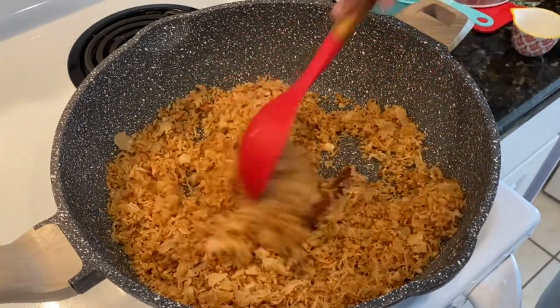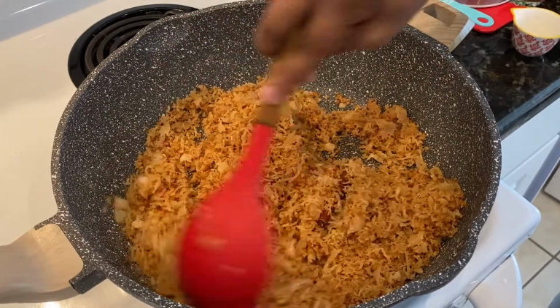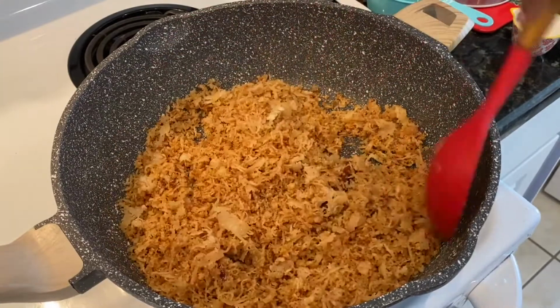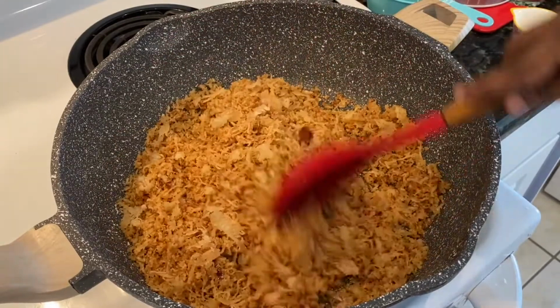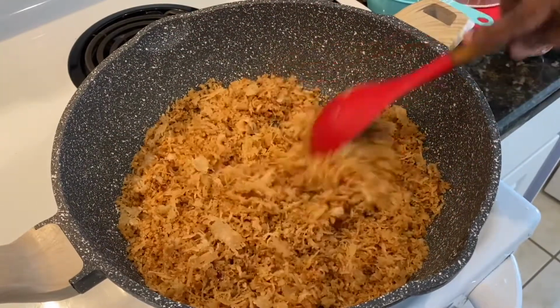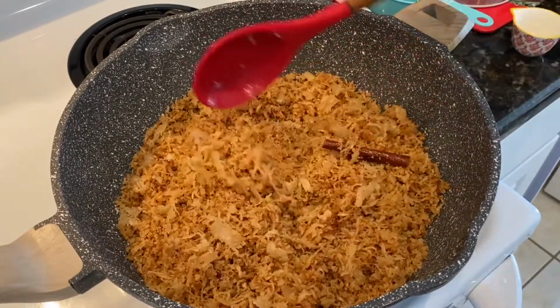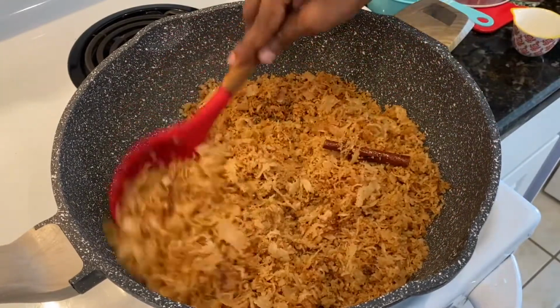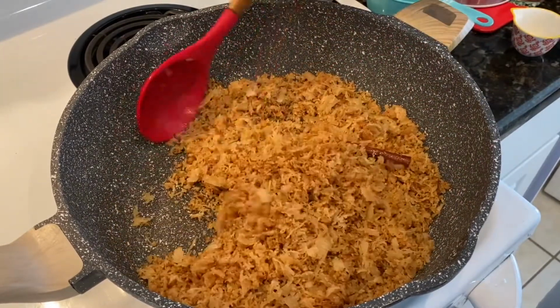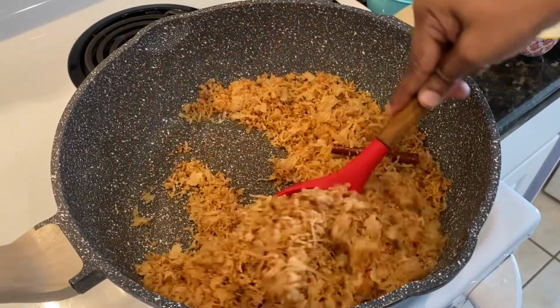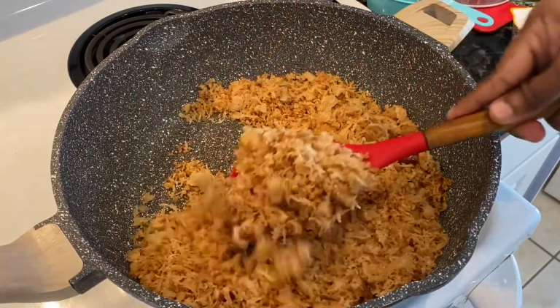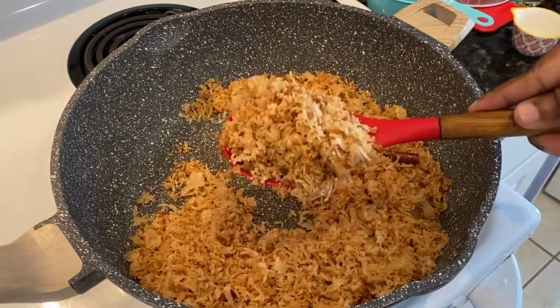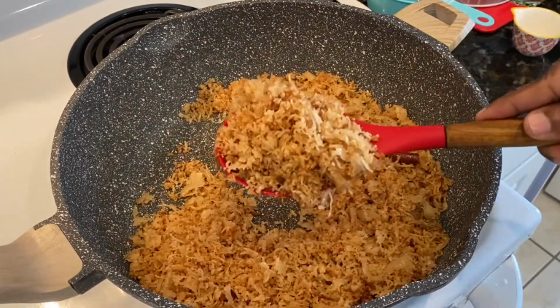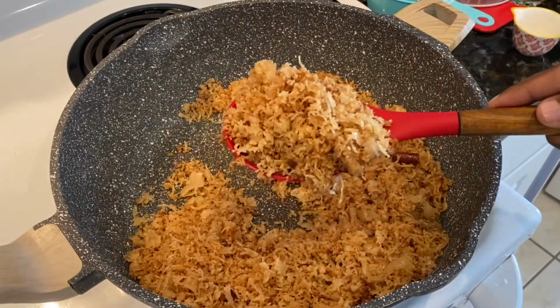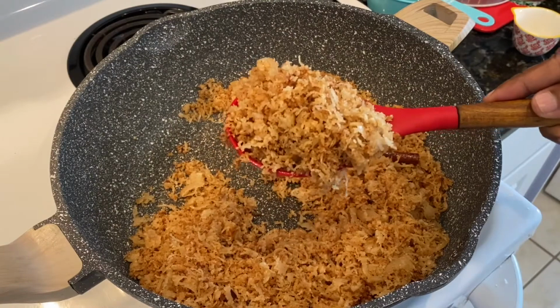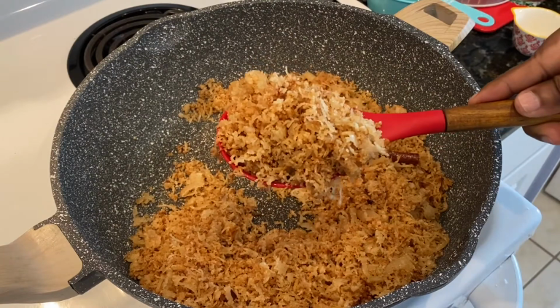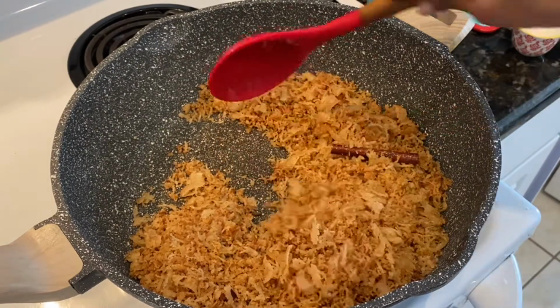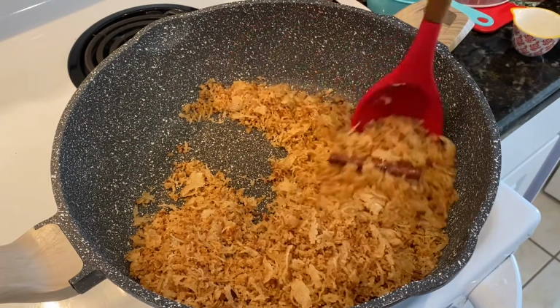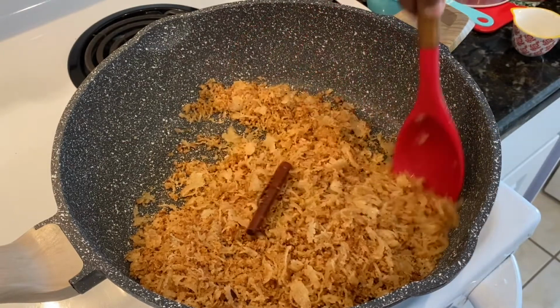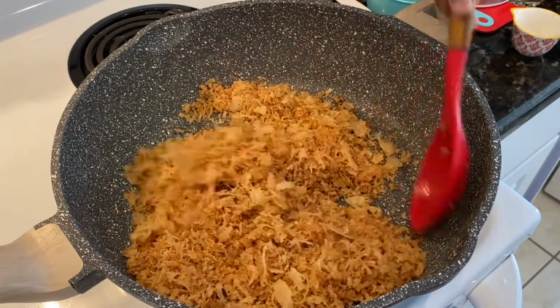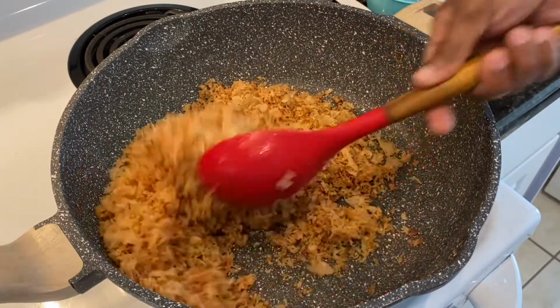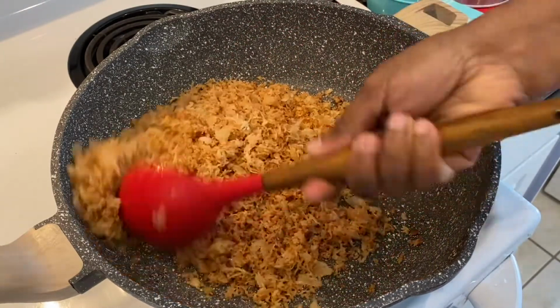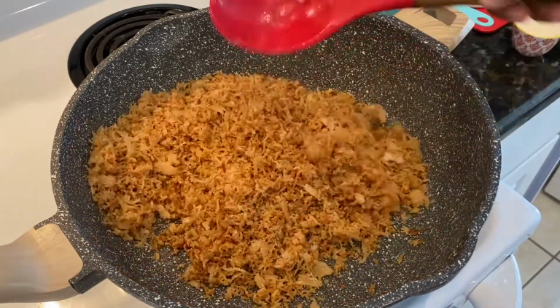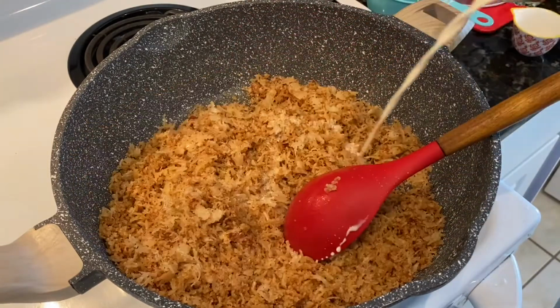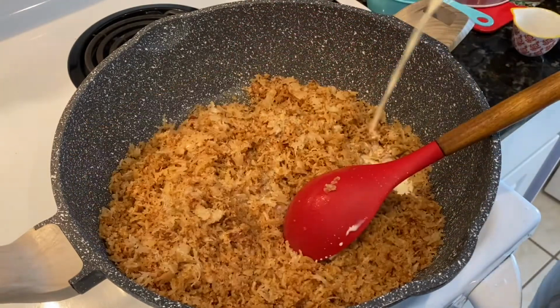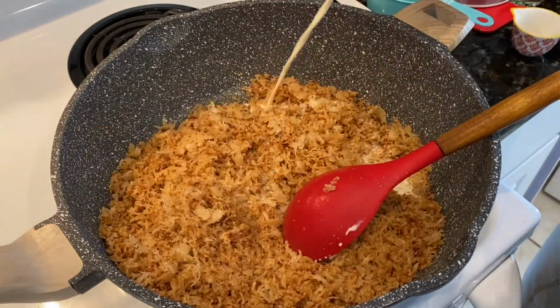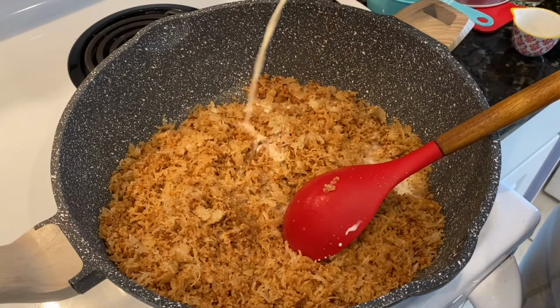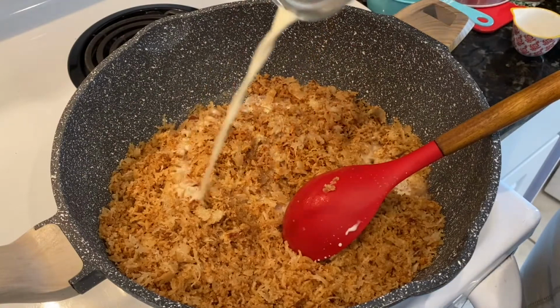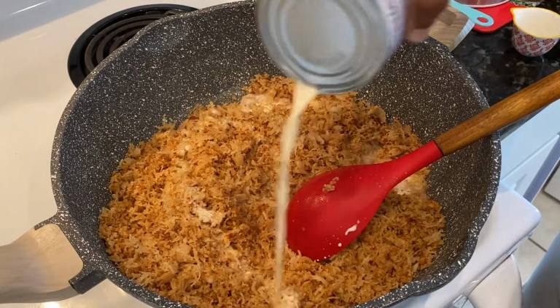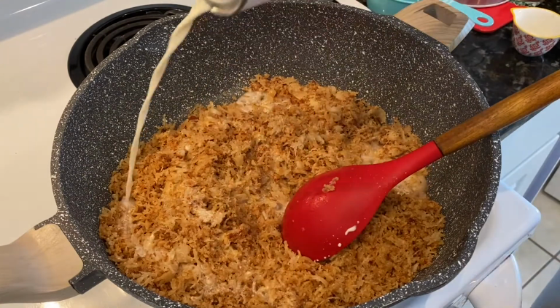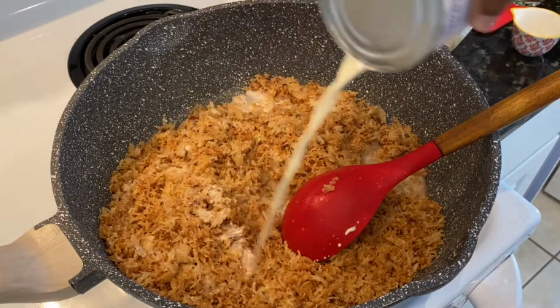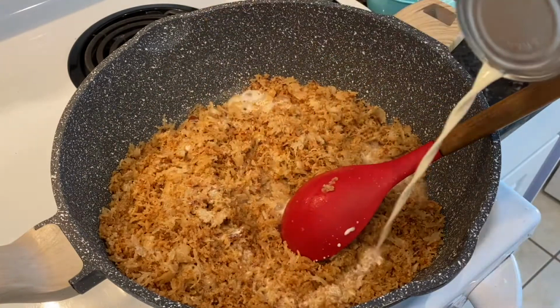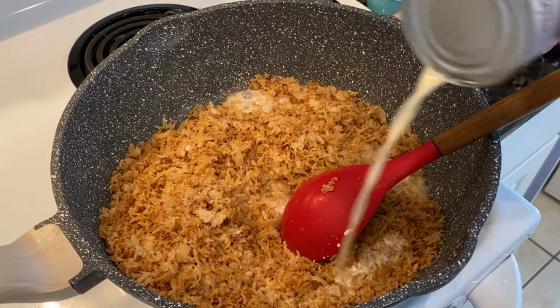This is what we are looking for — look at the color, it has toasted nicely with the brown sugar, cinnamon, and ginger. Now I'm going to go ahead and add the carnation milk.